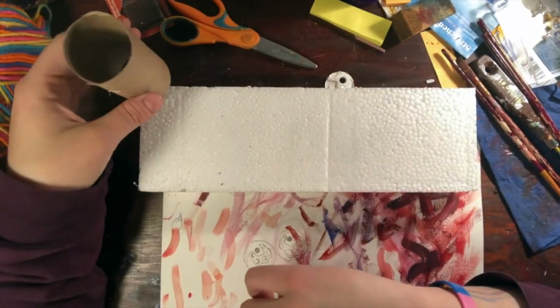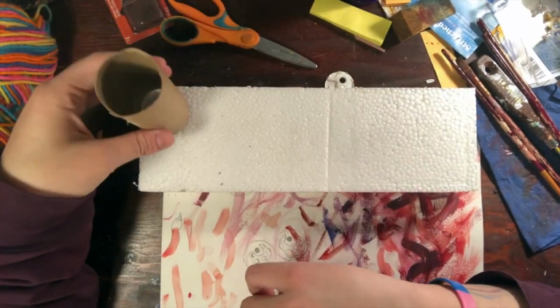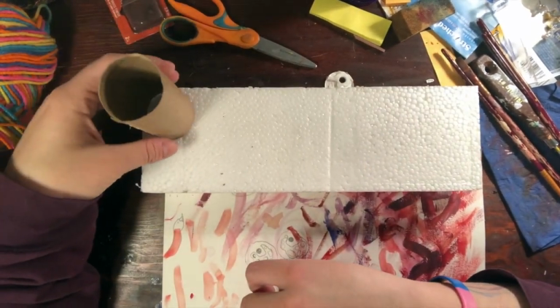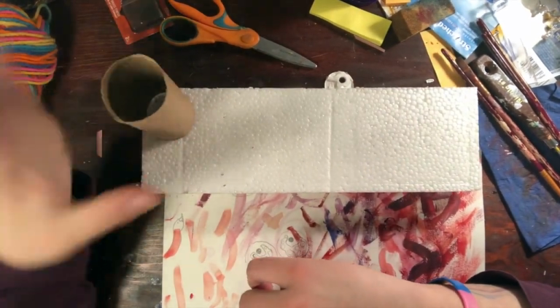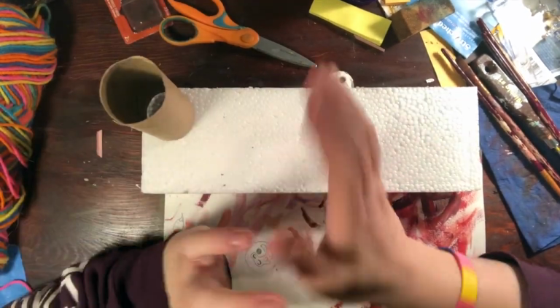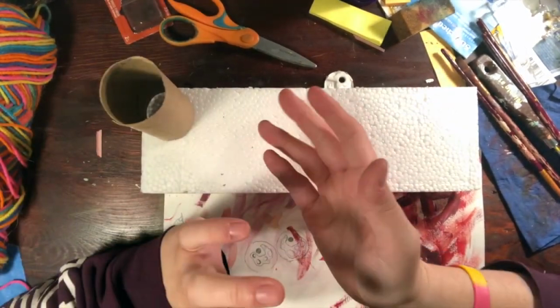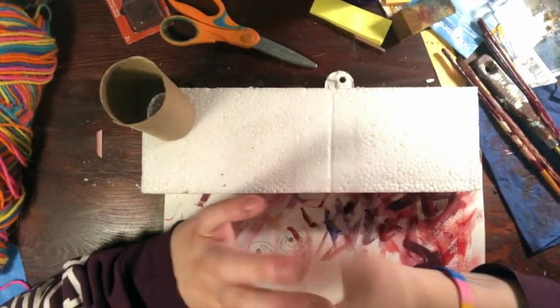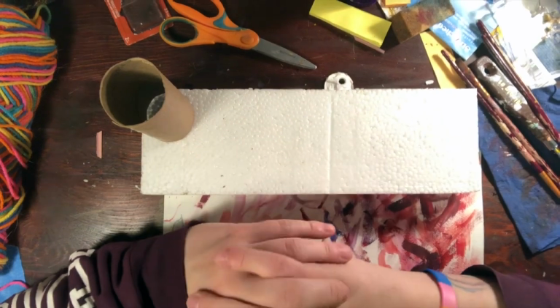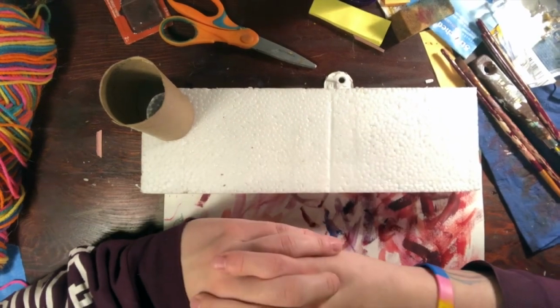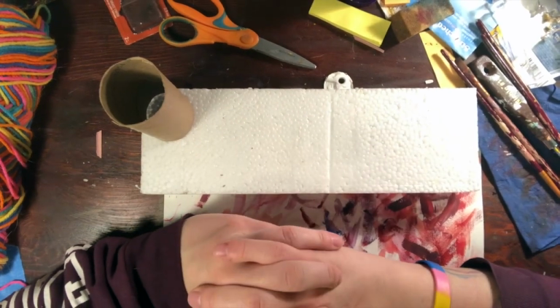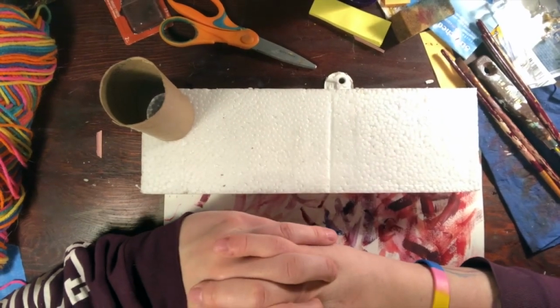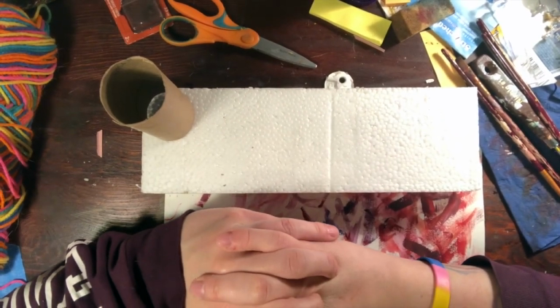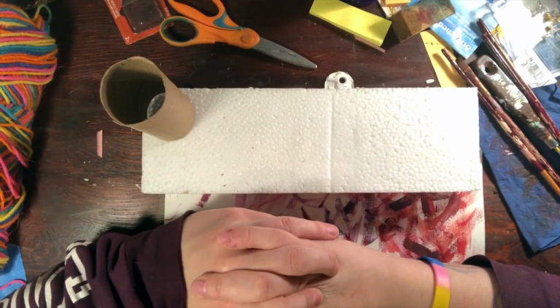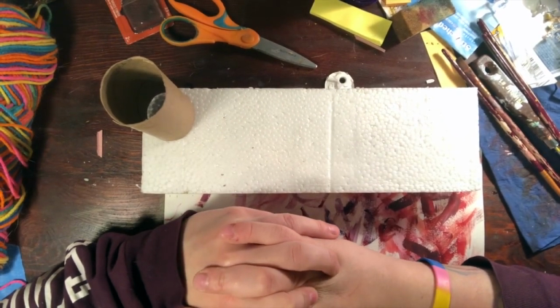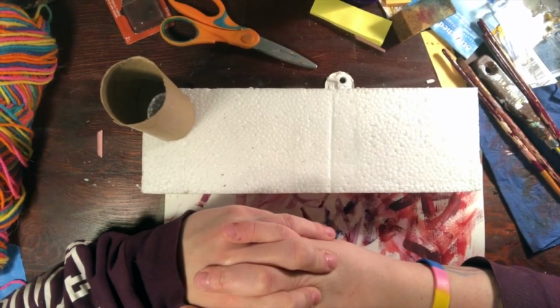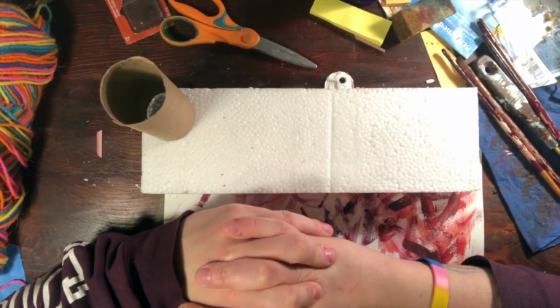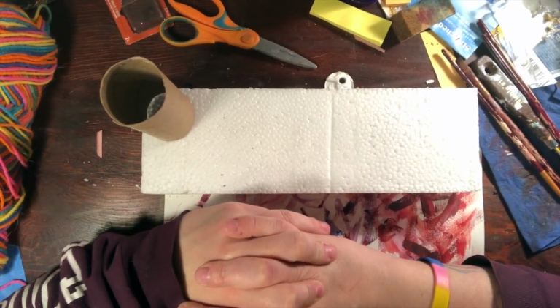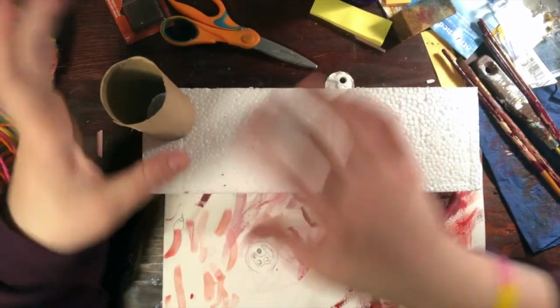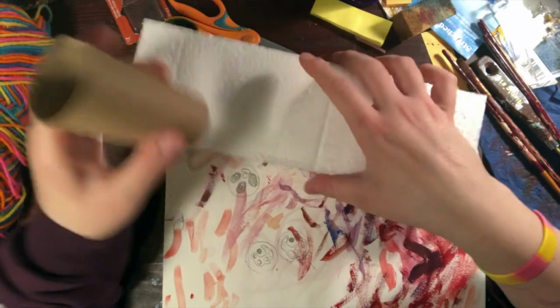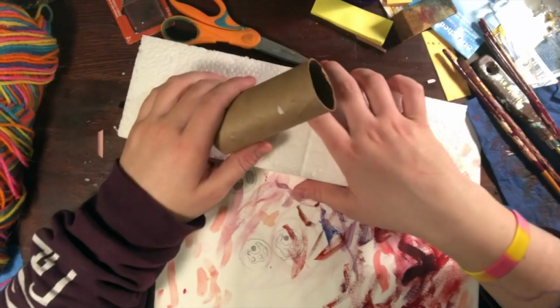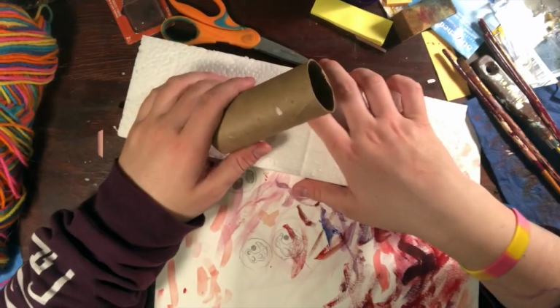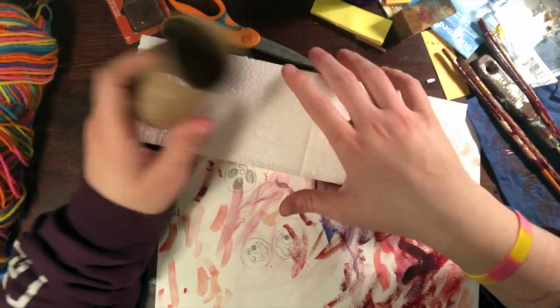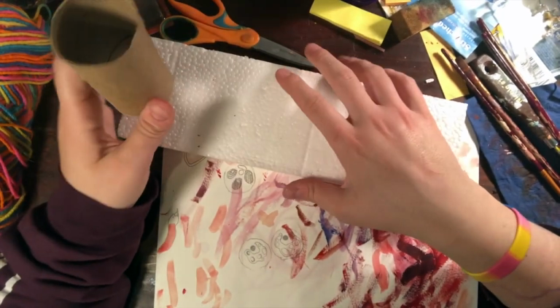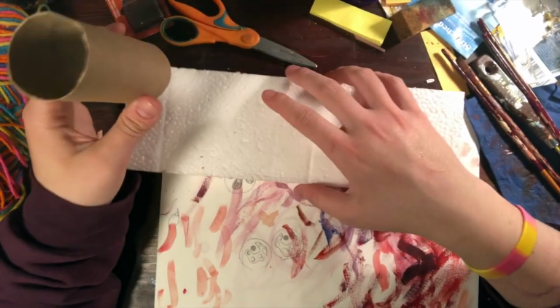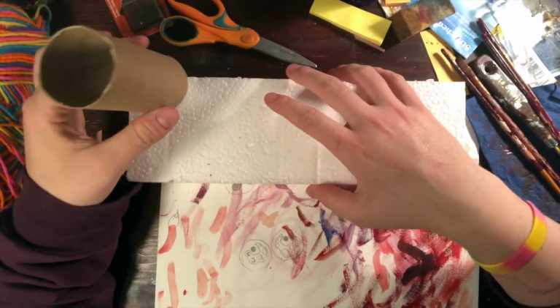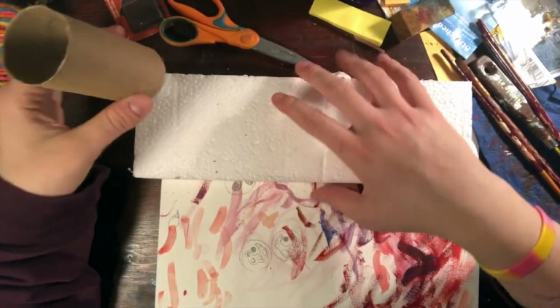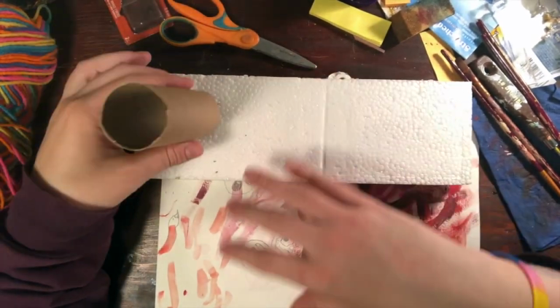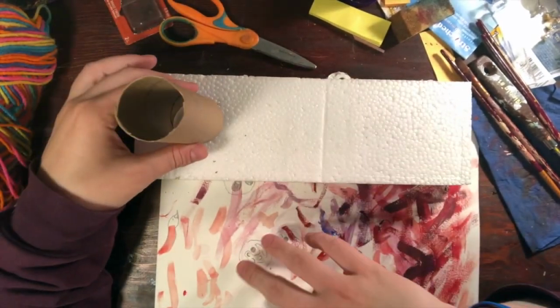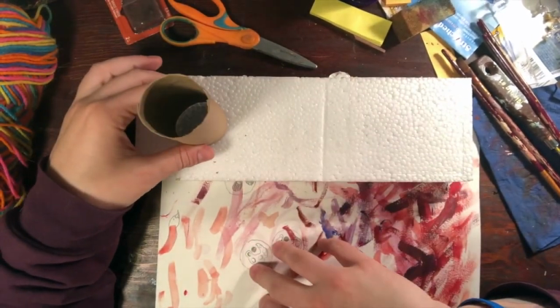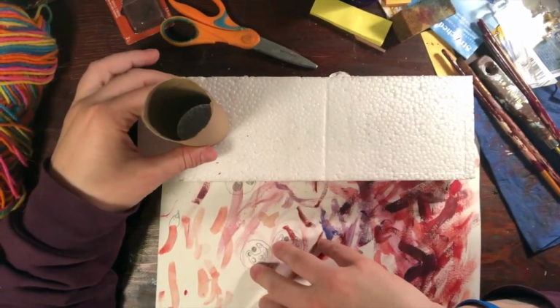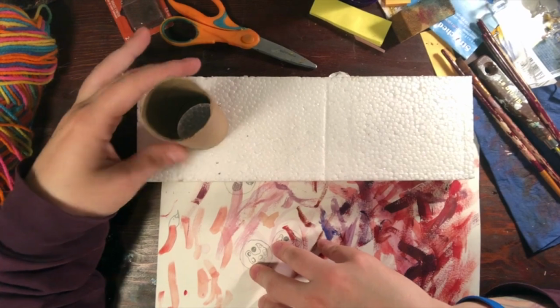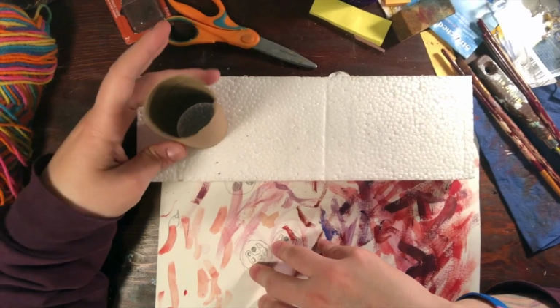We're going to do like all of these artists that you've seen on the screen. We're going to do artwork like that. And we're going to transform our trash into beautiful works of art so we can inspire other people to do the same thing.